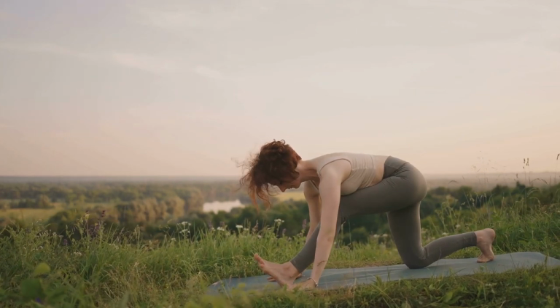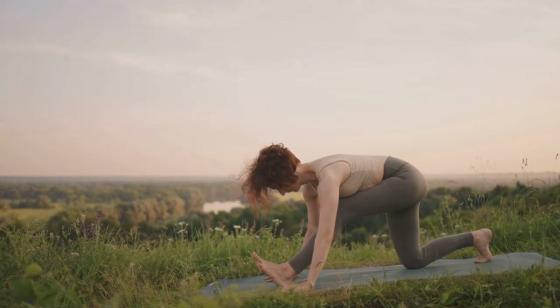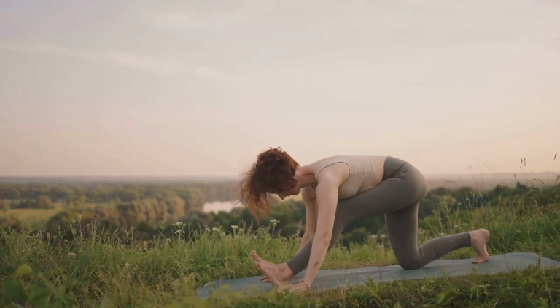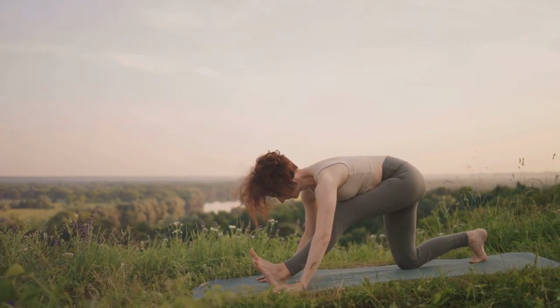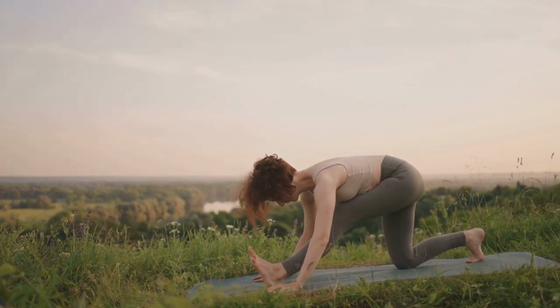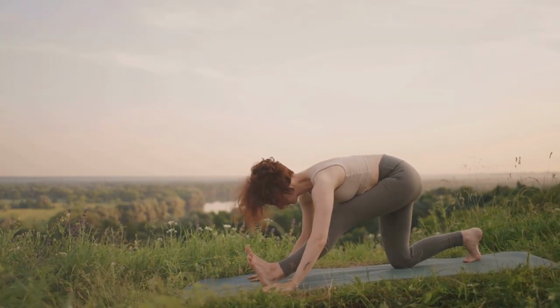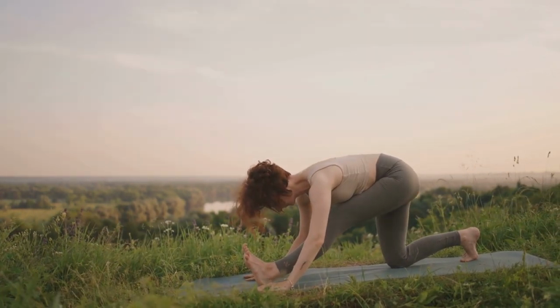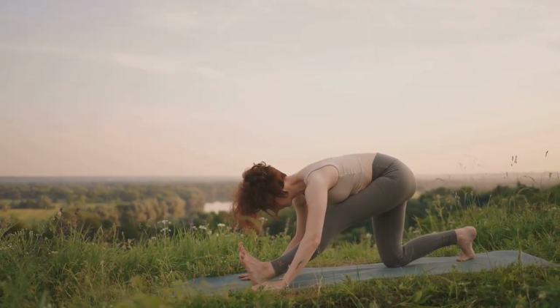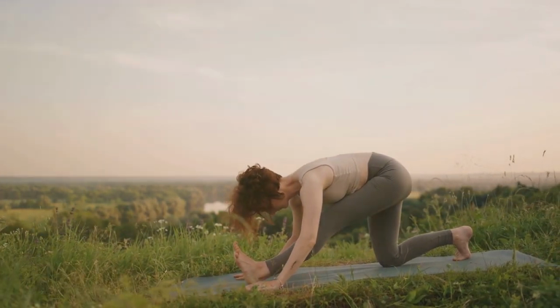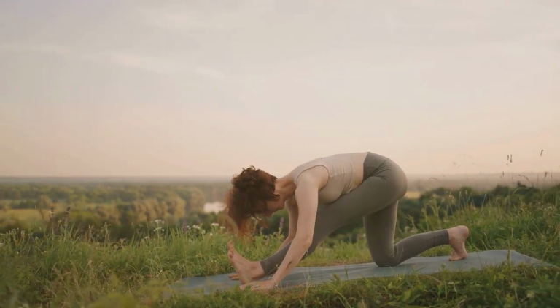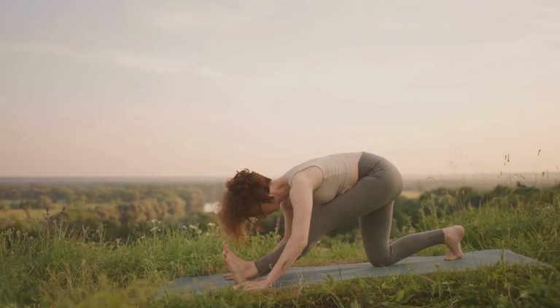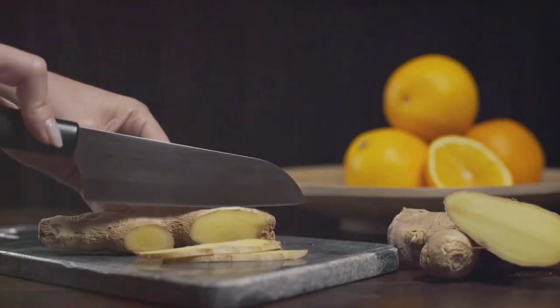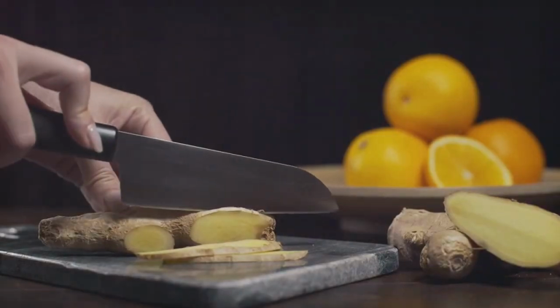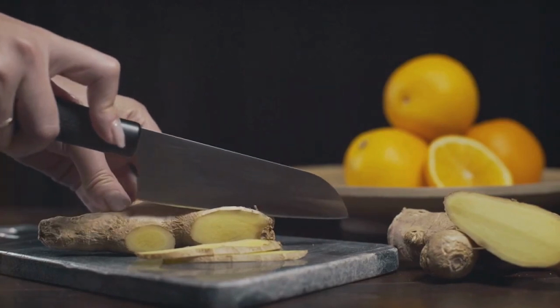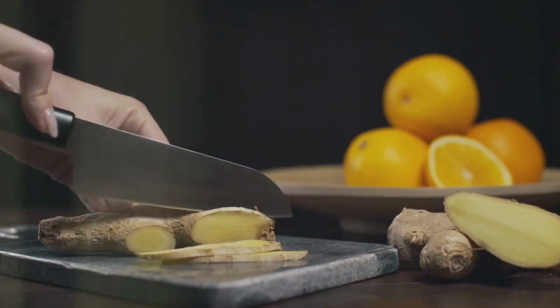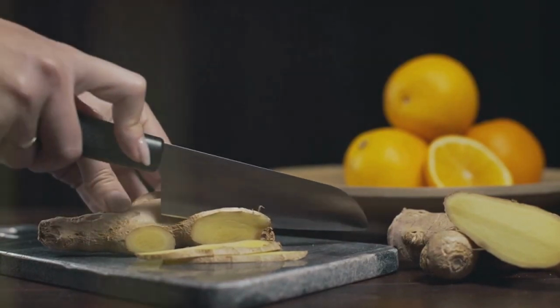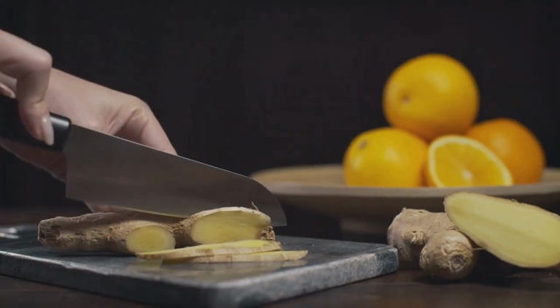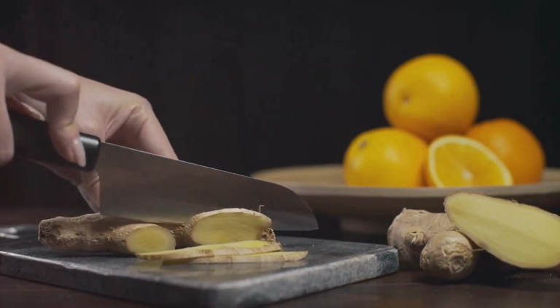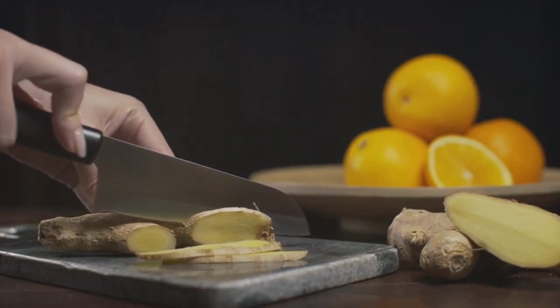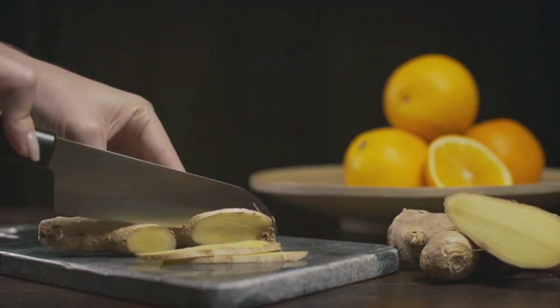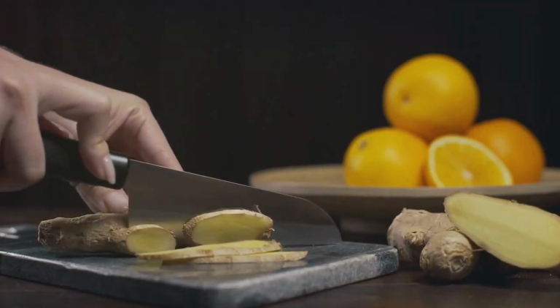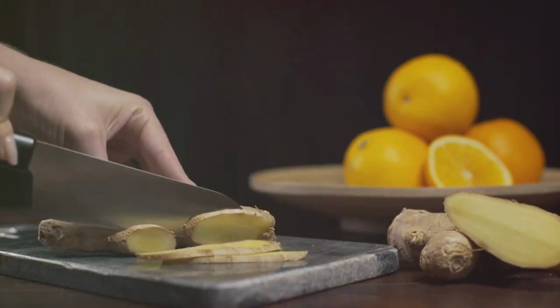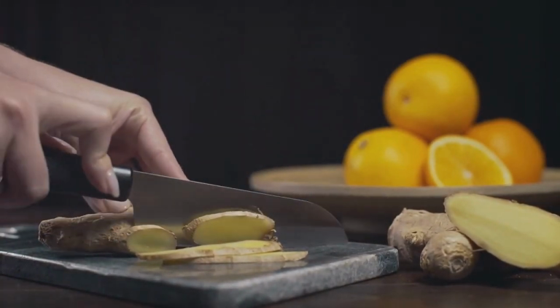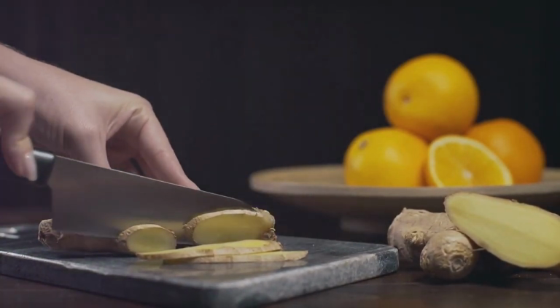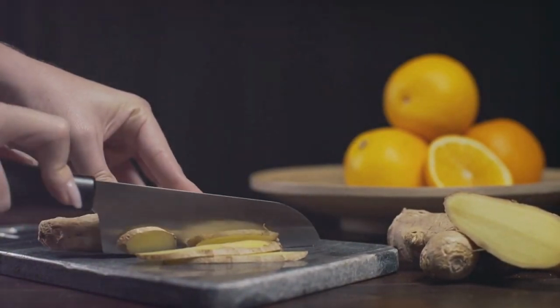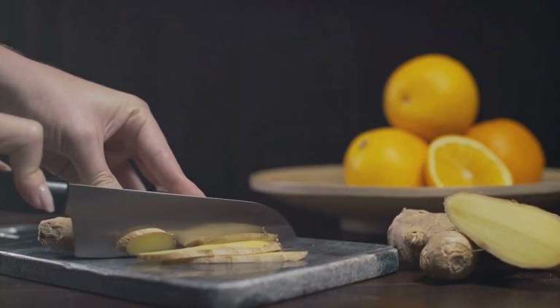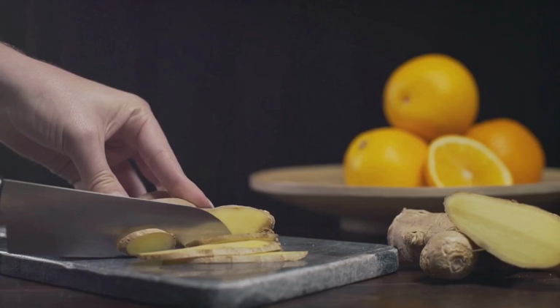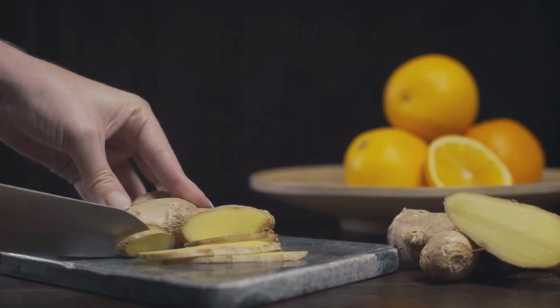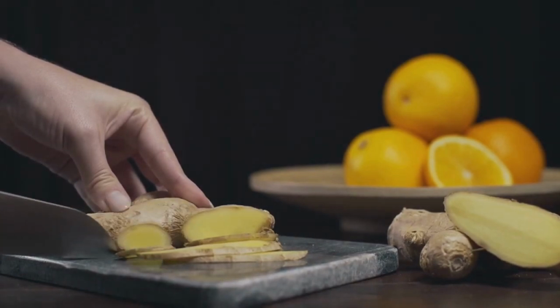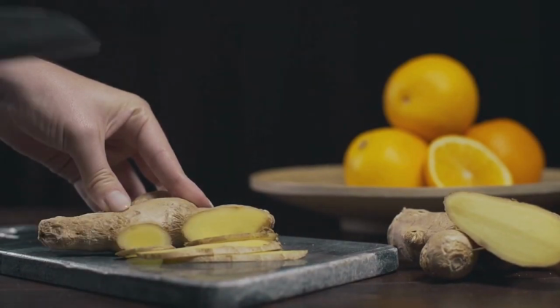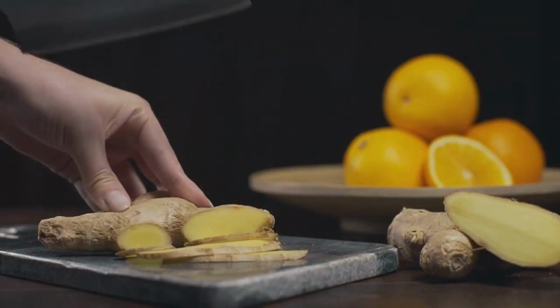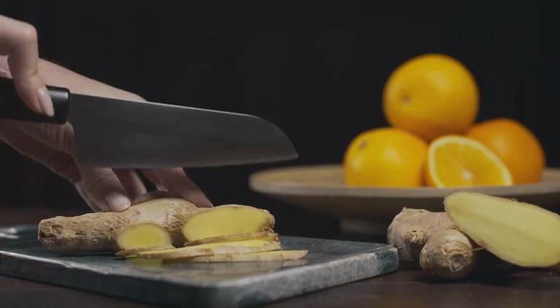Ginger aids in enhancing blood flow and reducing inflammation. It's like a soothing balm for your circulatory system, helping to keep things moving smoothly and efficiently.